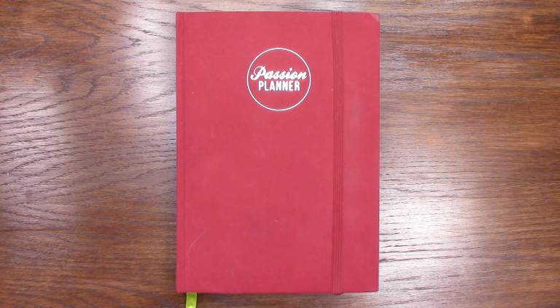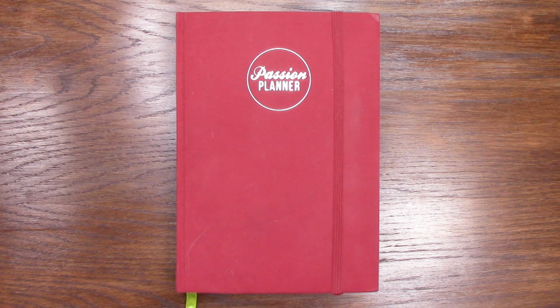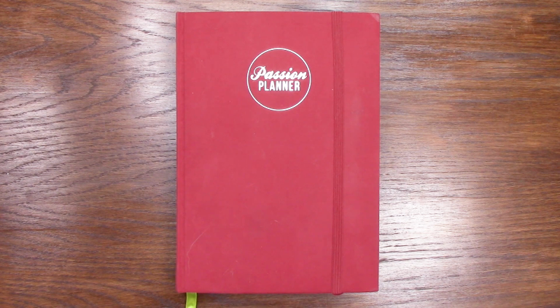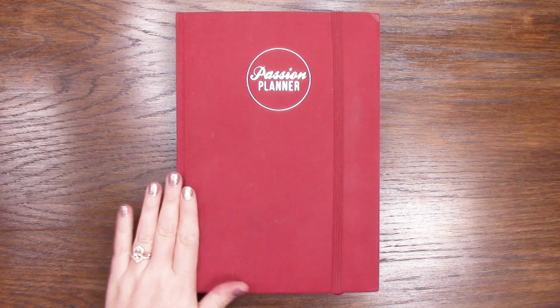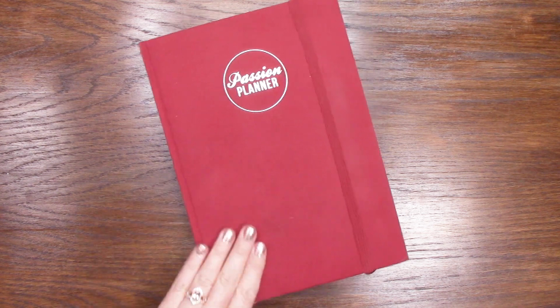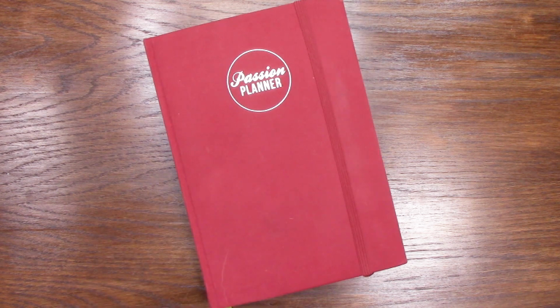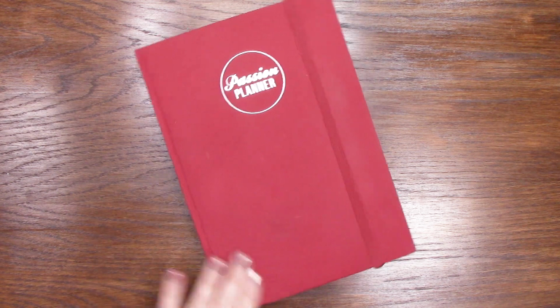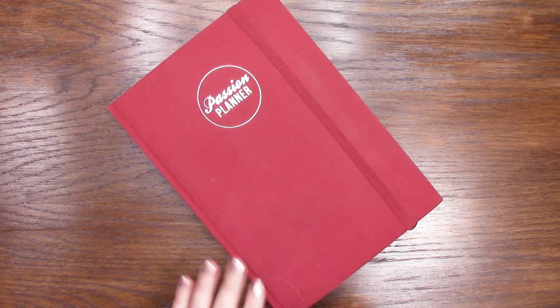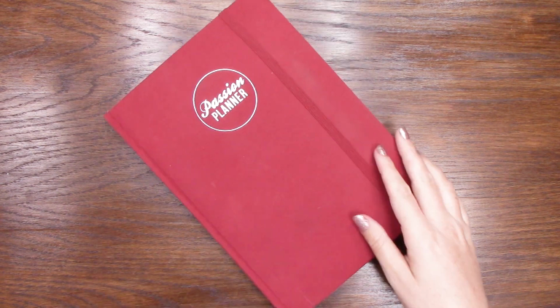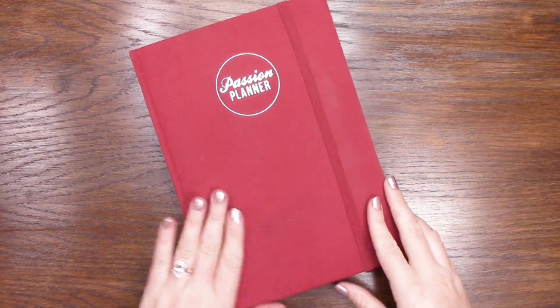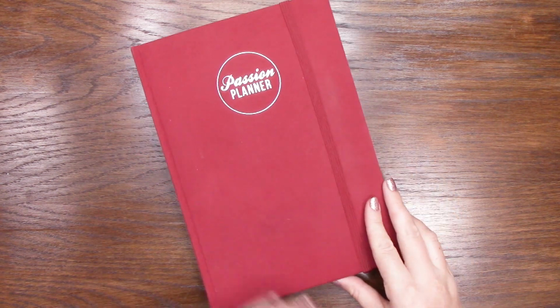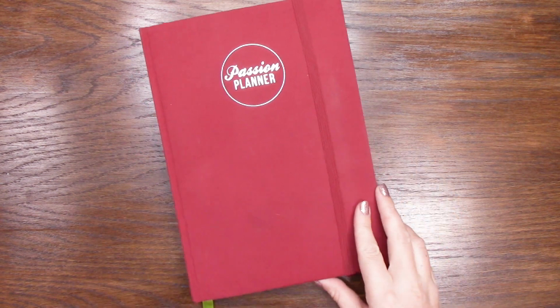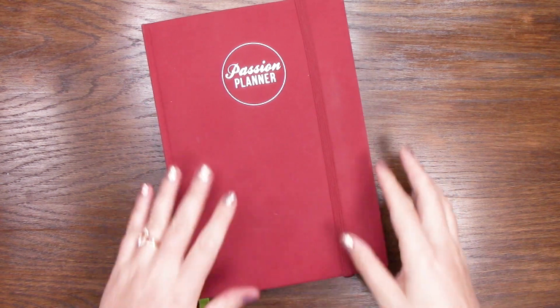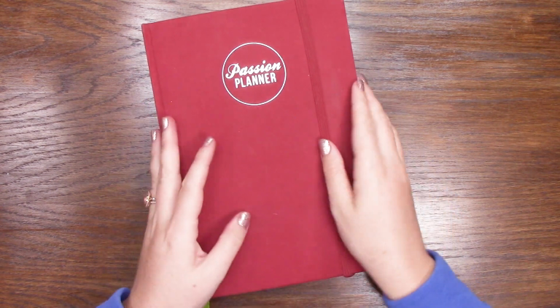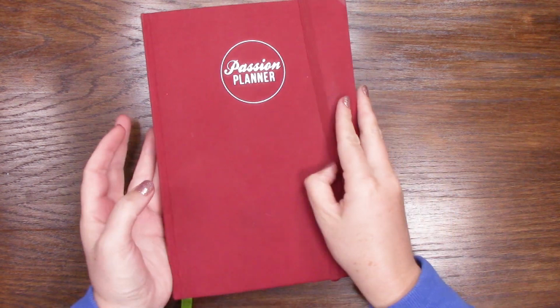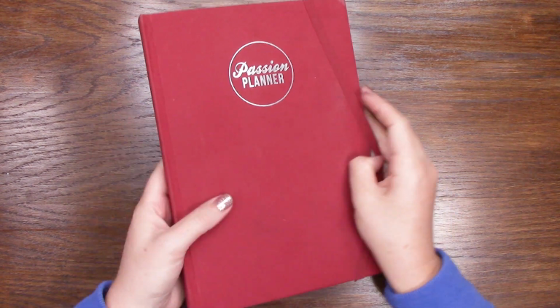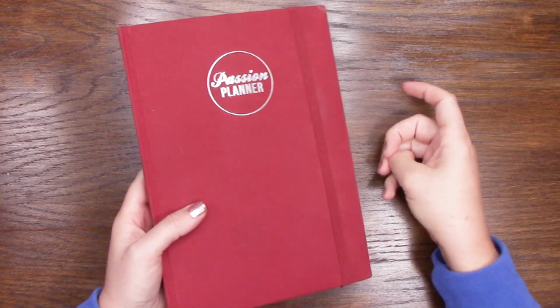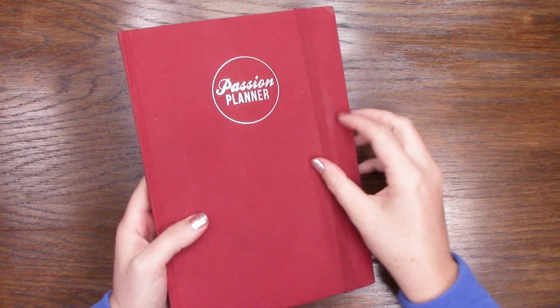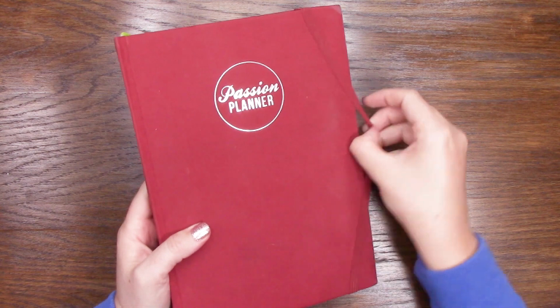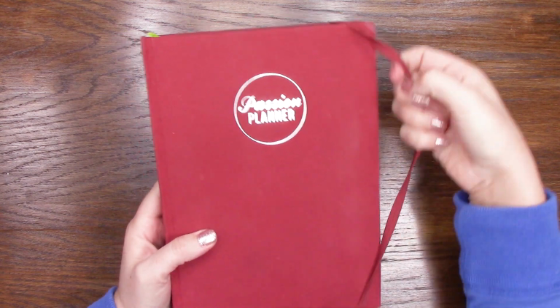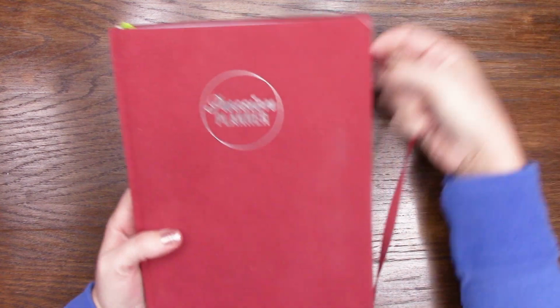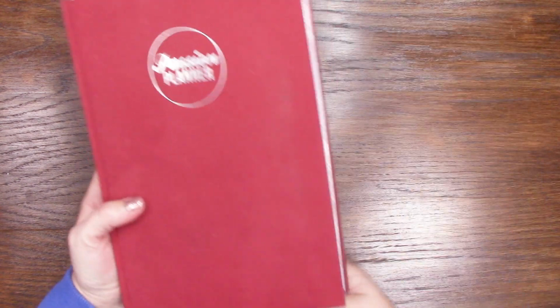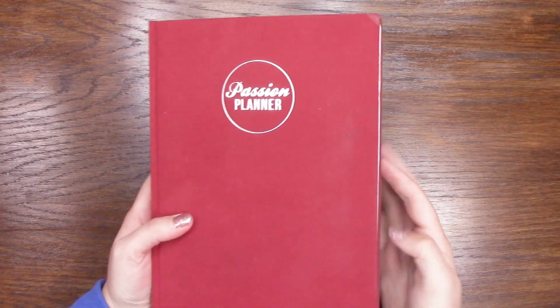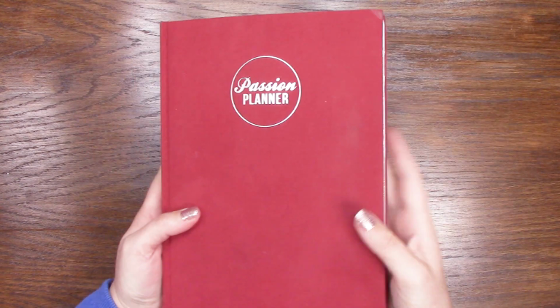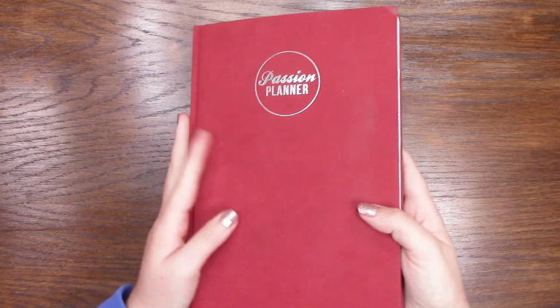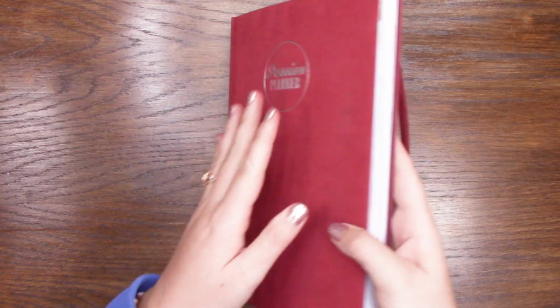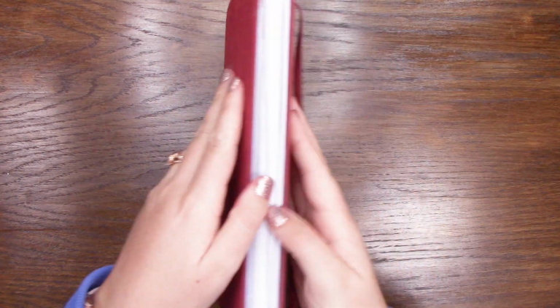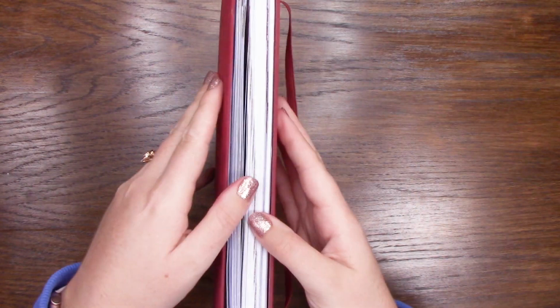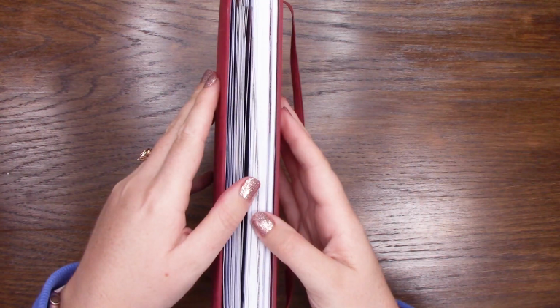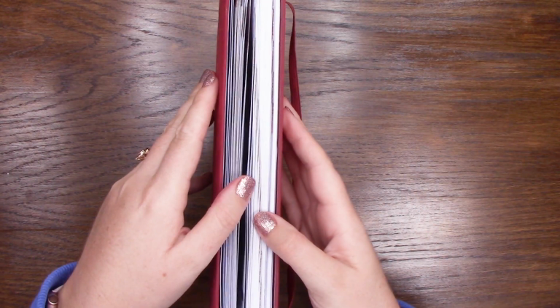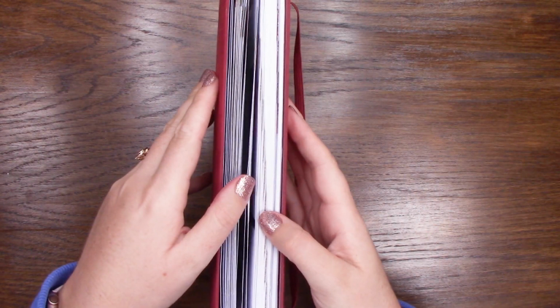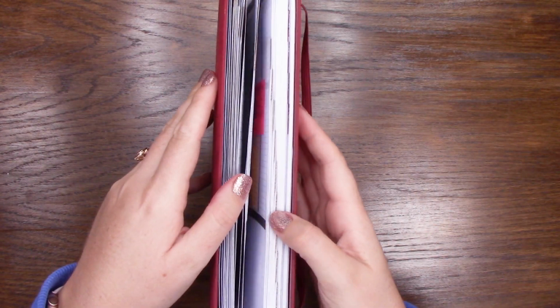Hey guys, welcome back to my channel. My planner's covered in cat hair. That's typical. Let's go ahead and dive in.